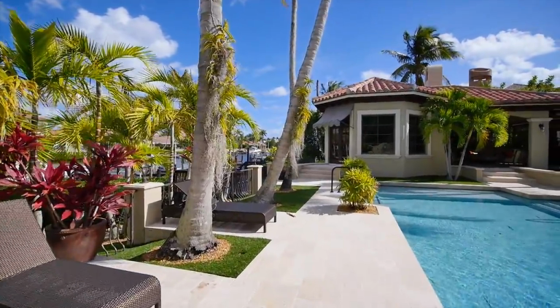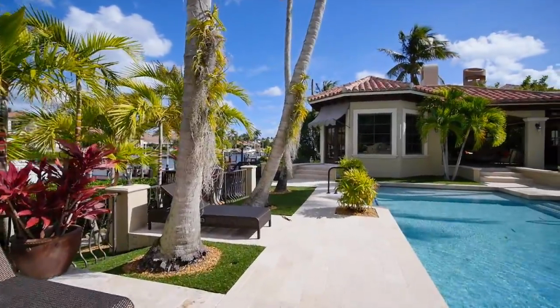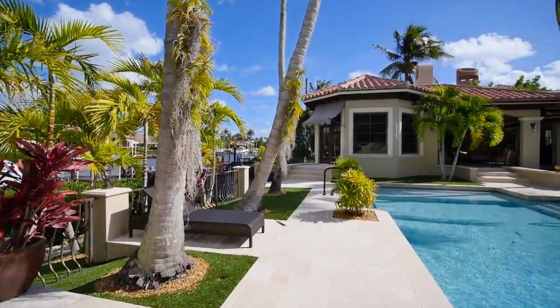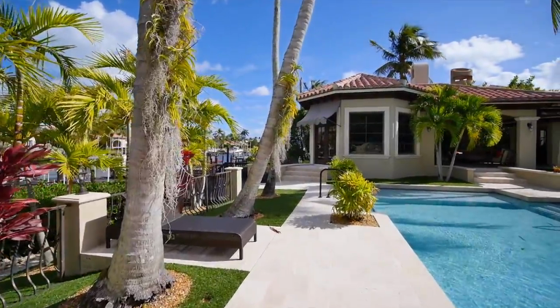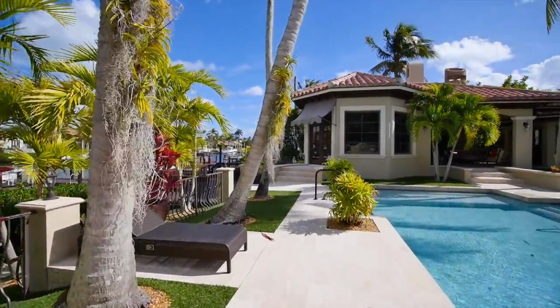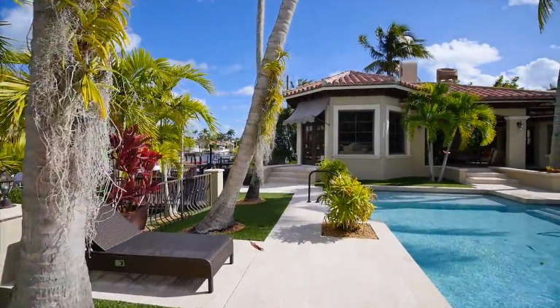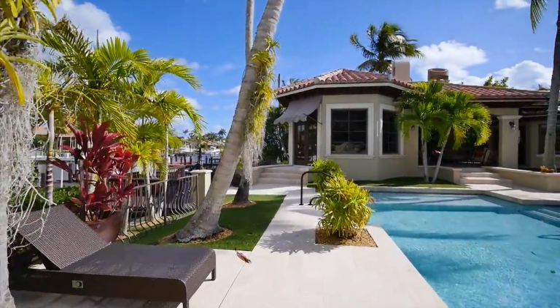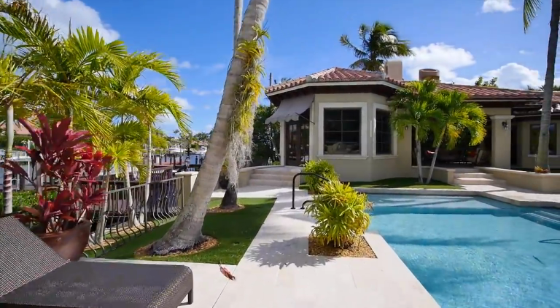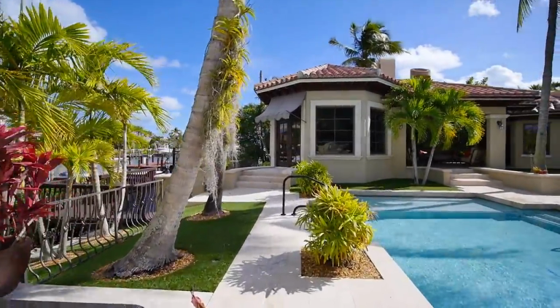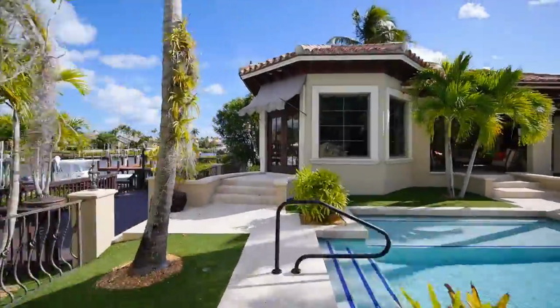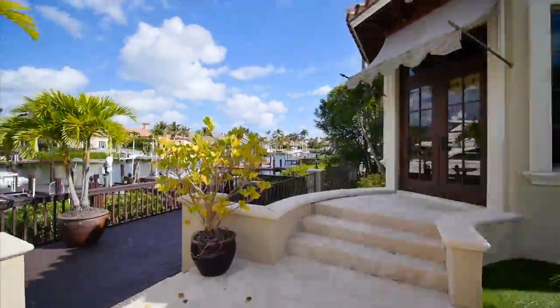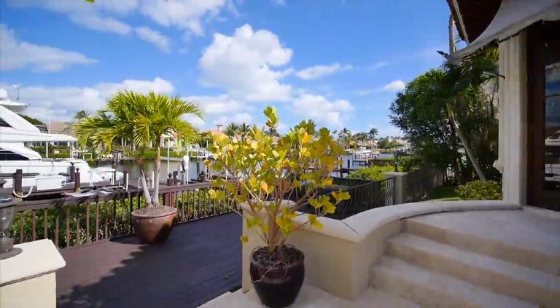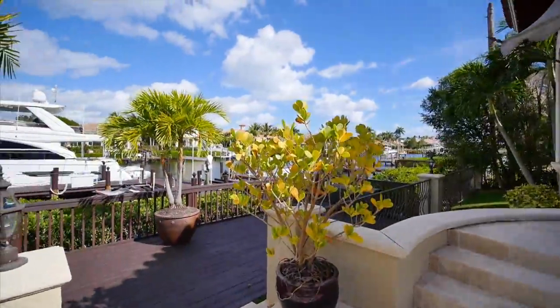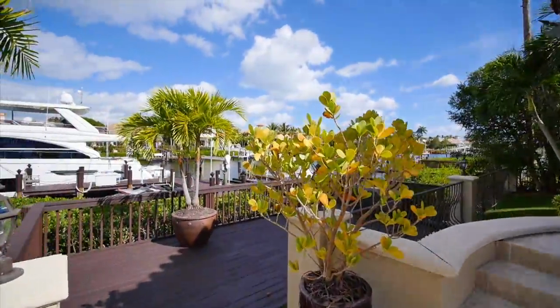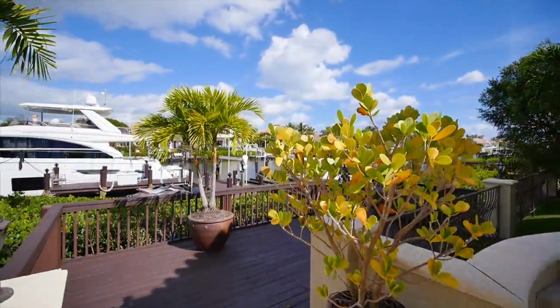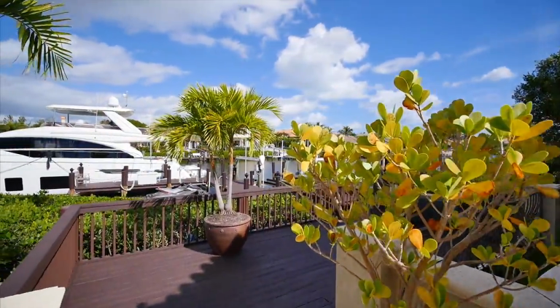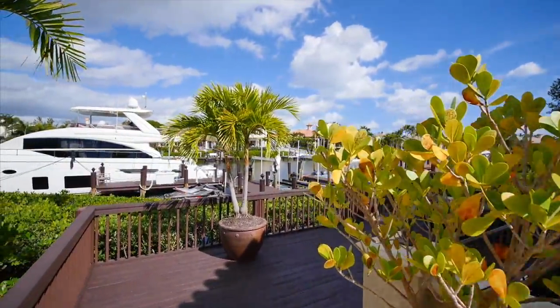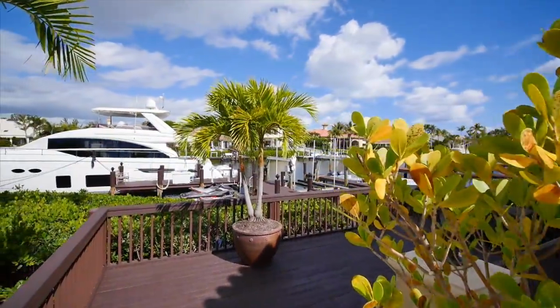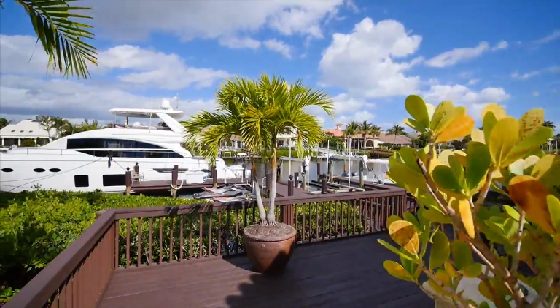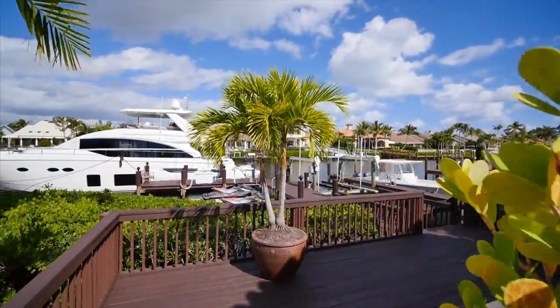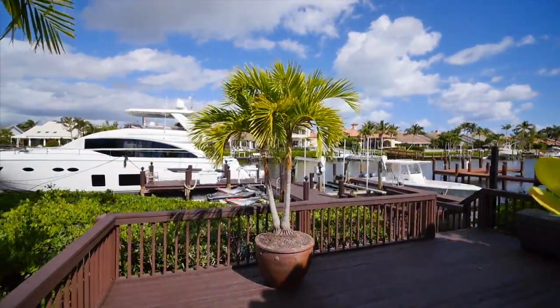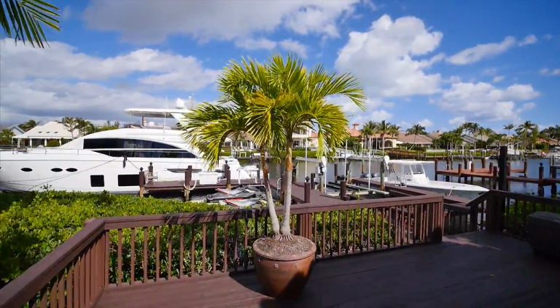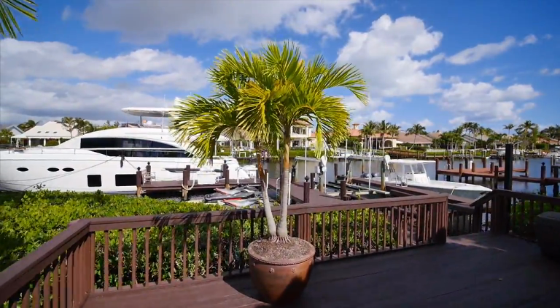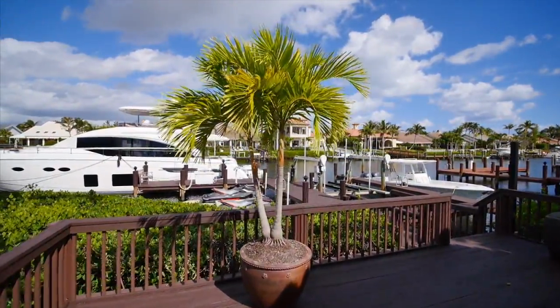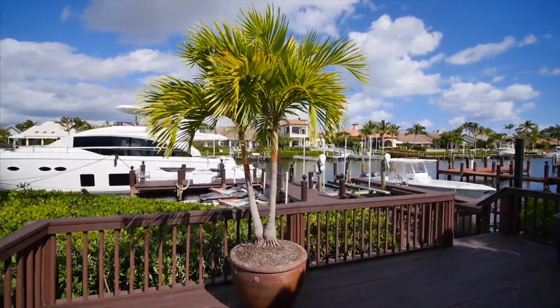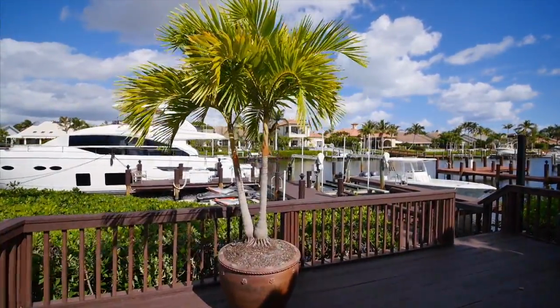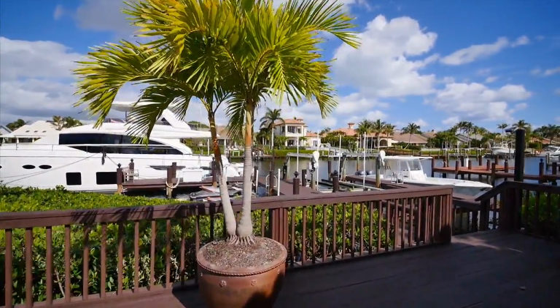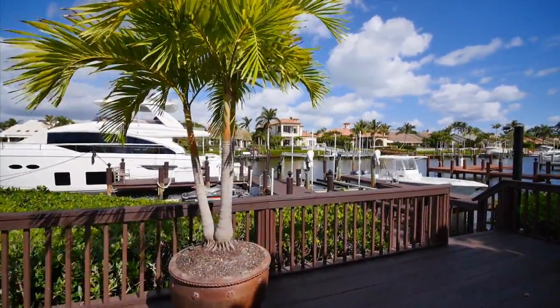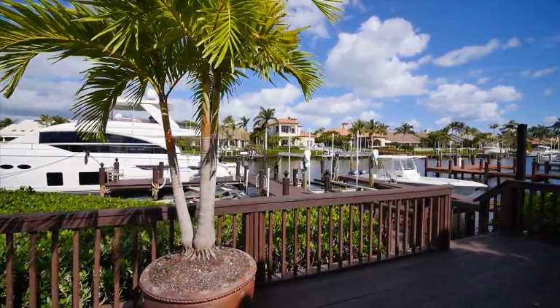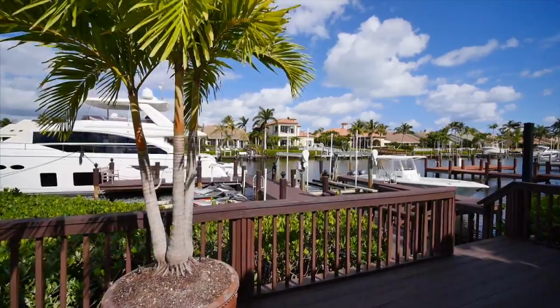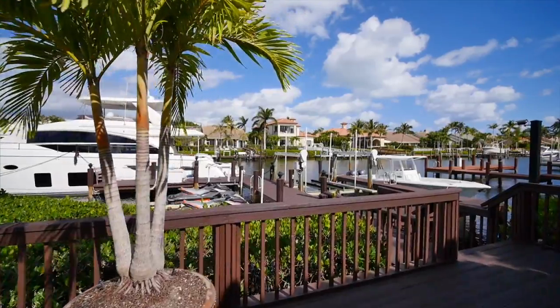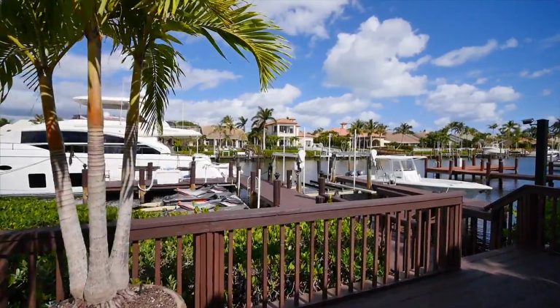Water views are close by with an extended dock with room to park your 80-foot boat. Take a cruise on the crystal waters from your own backyard.